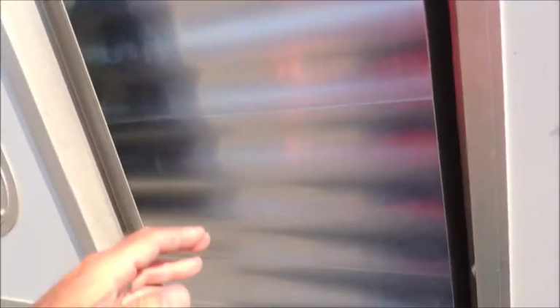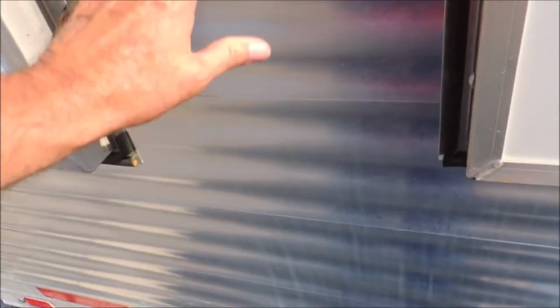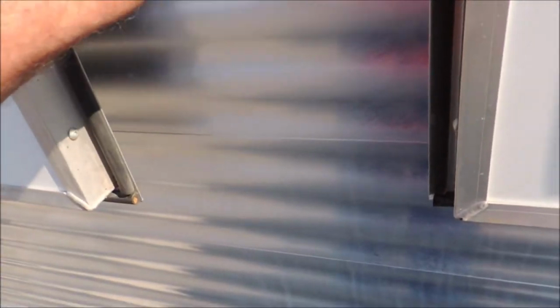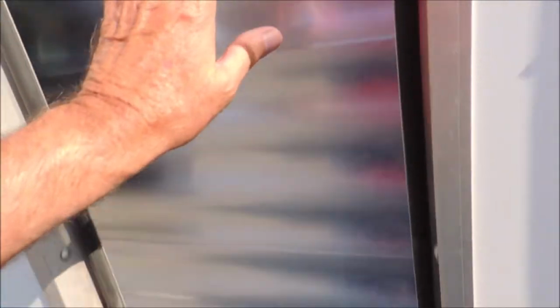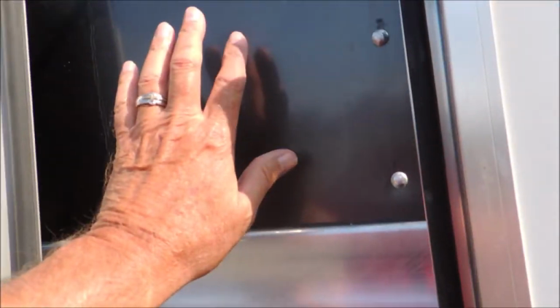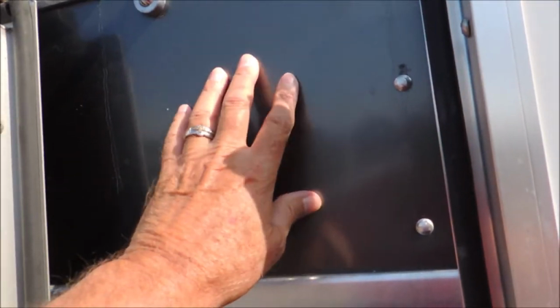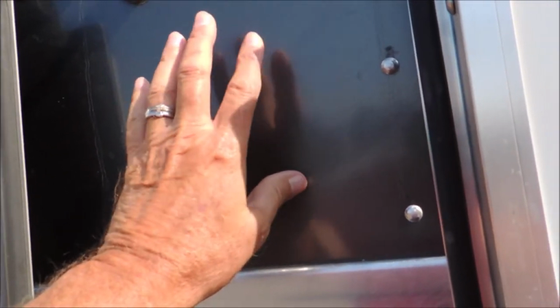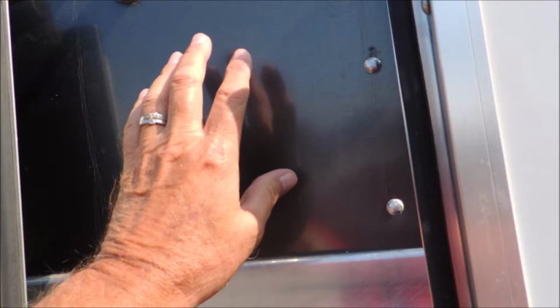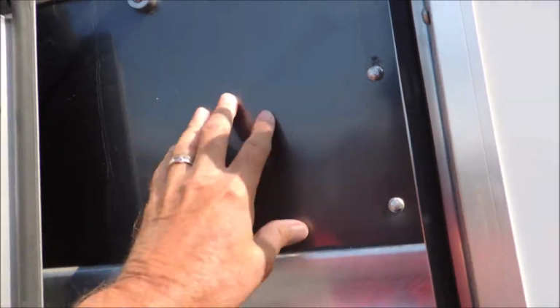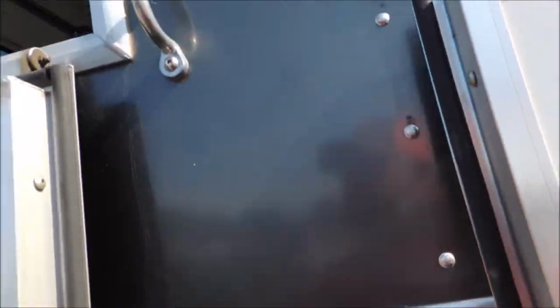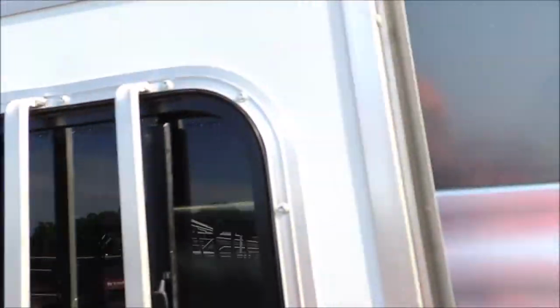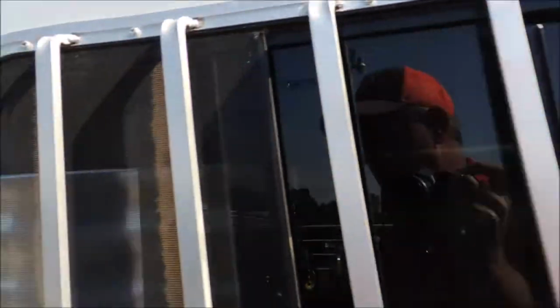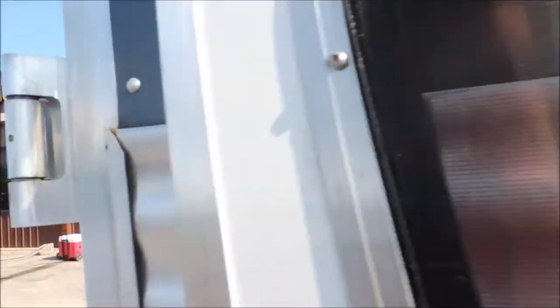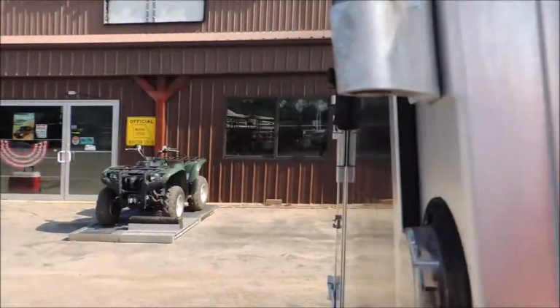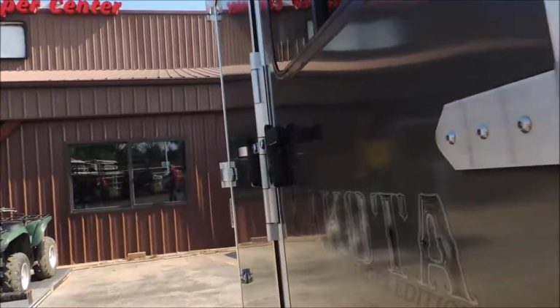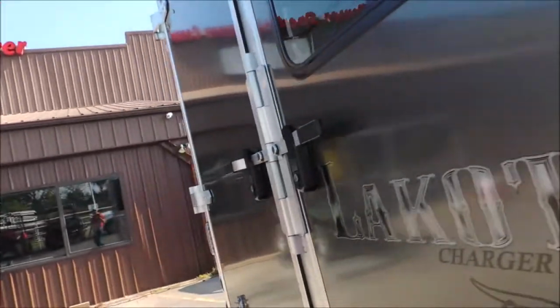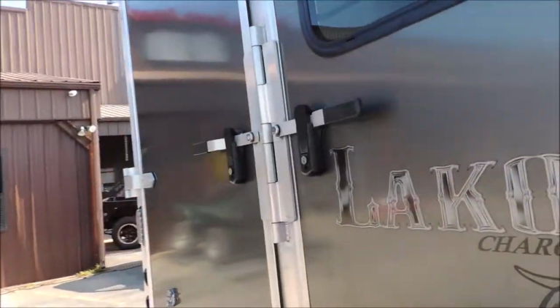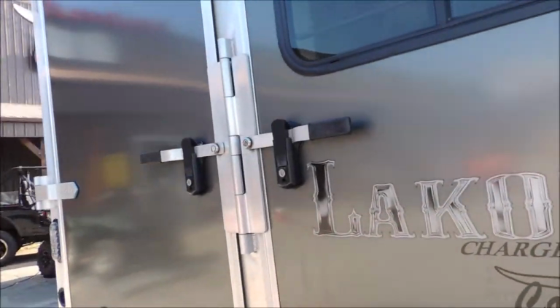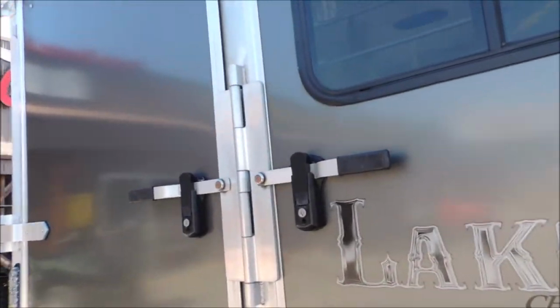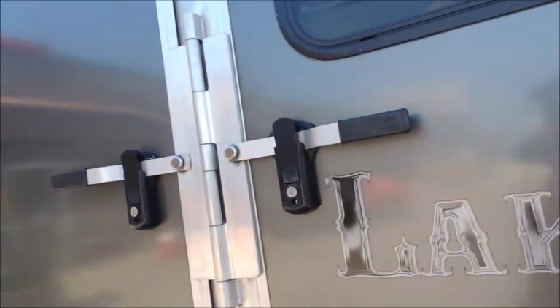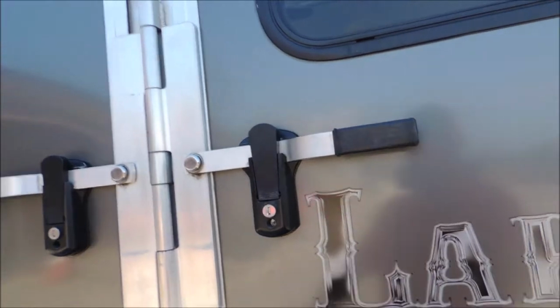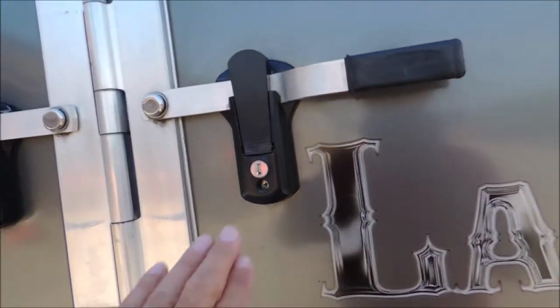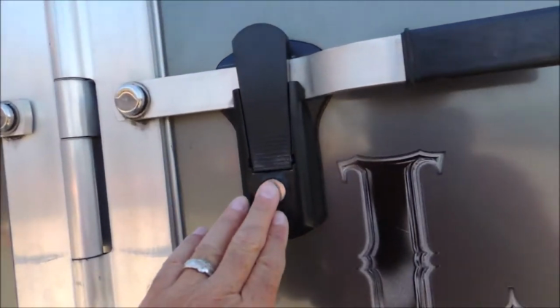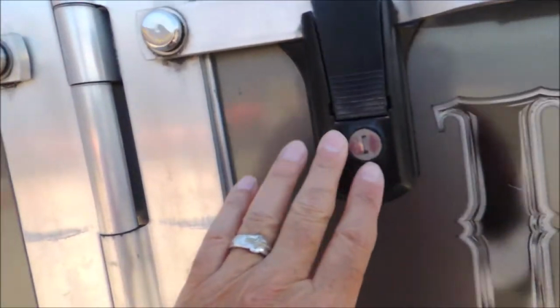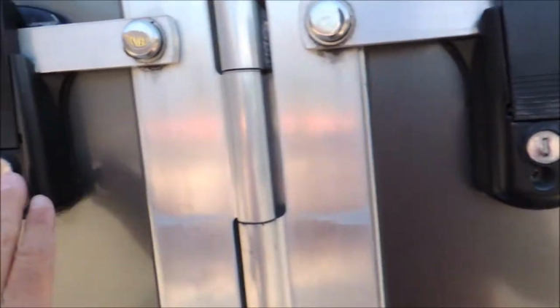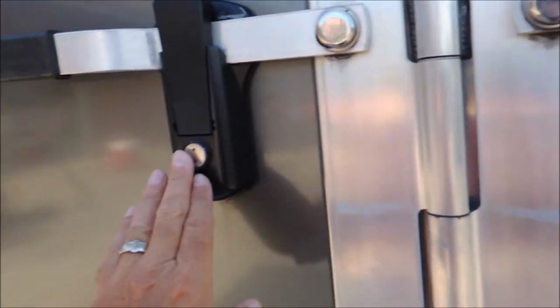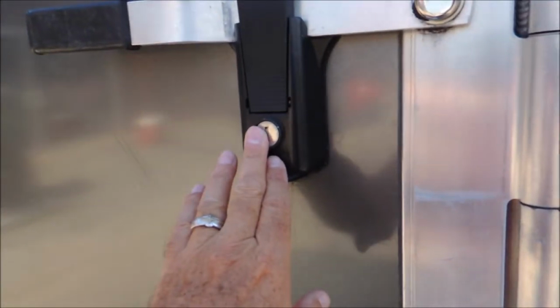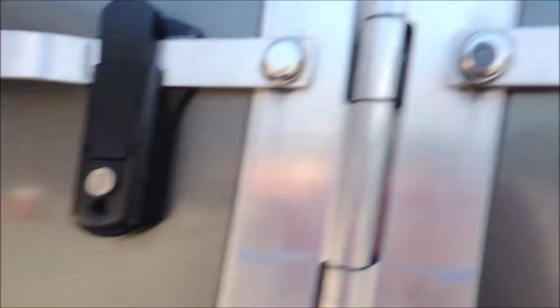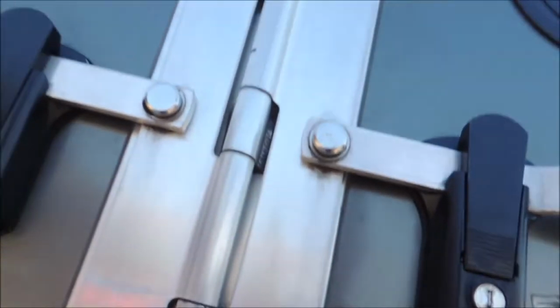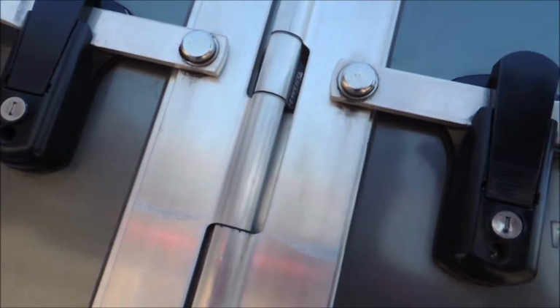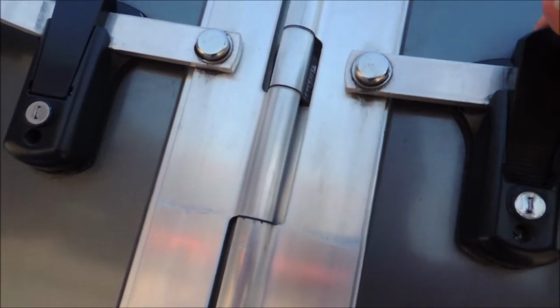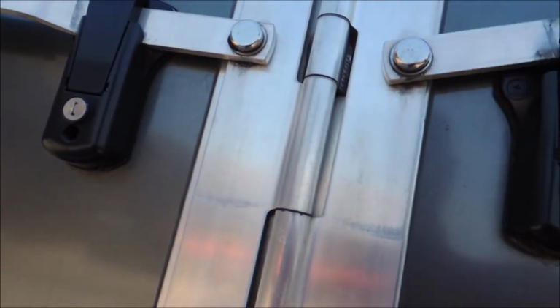Your armor plating and your tie horse here. This armor plating is much, much better than just your raw aluminum or your thin aluminum. One key fits the entire trailer.